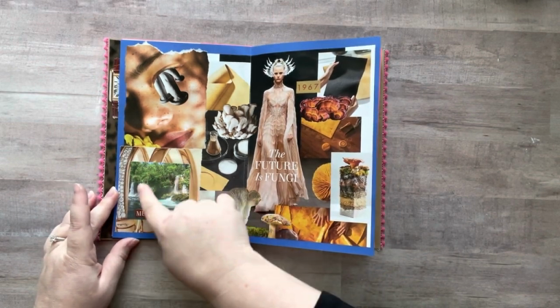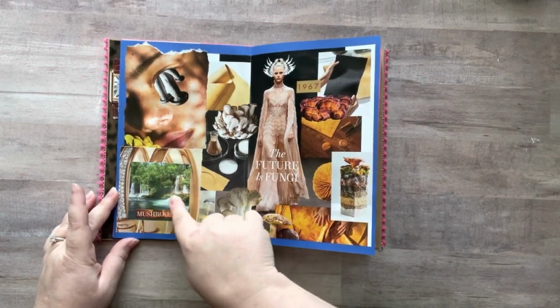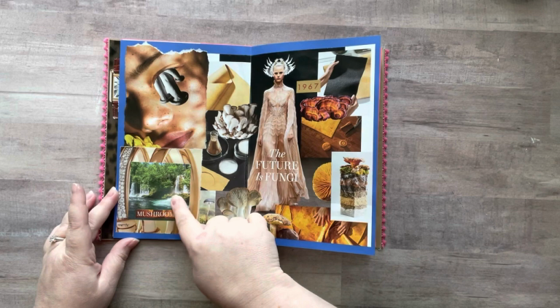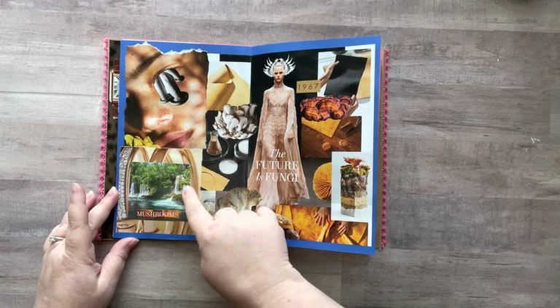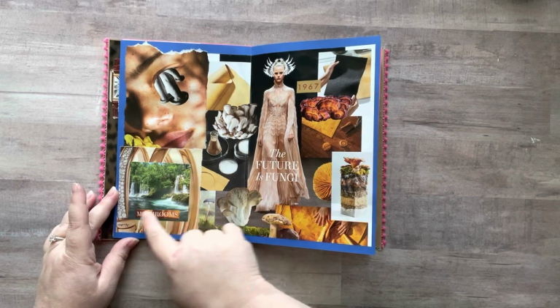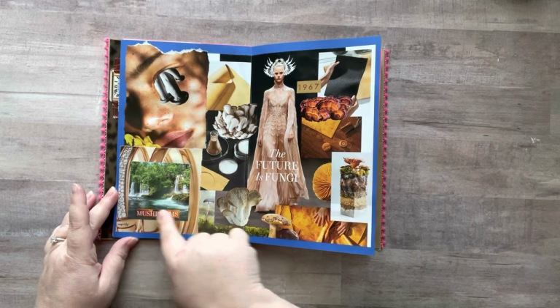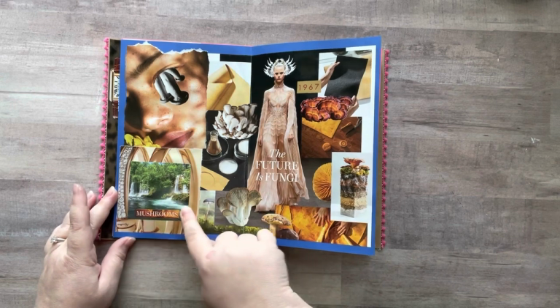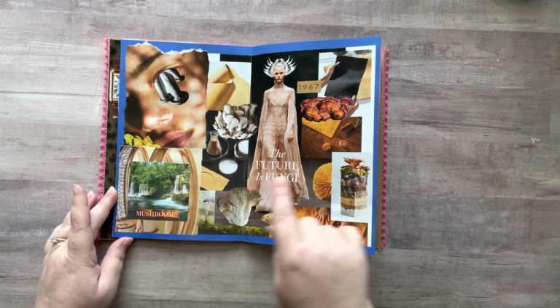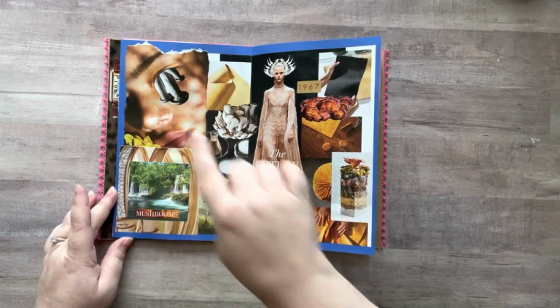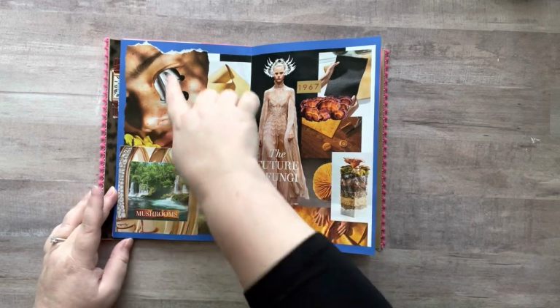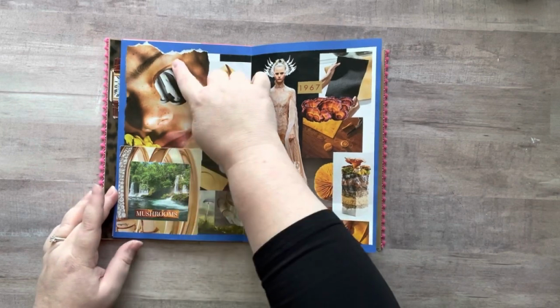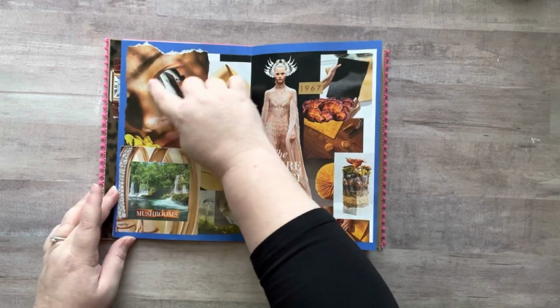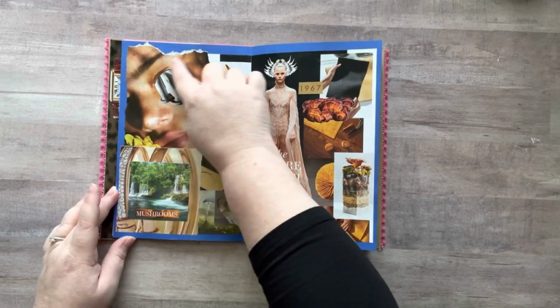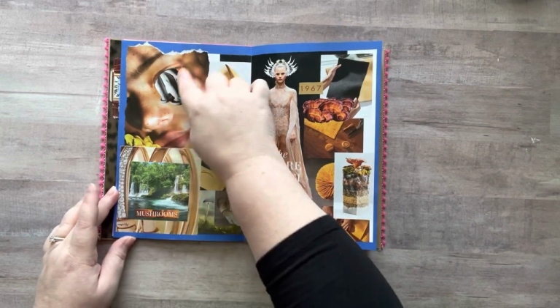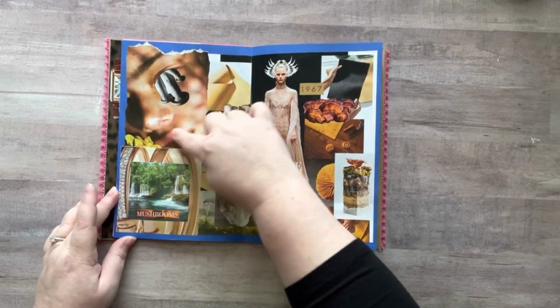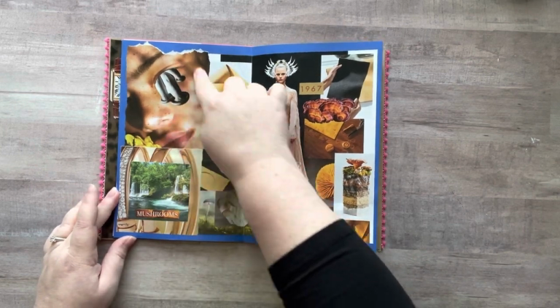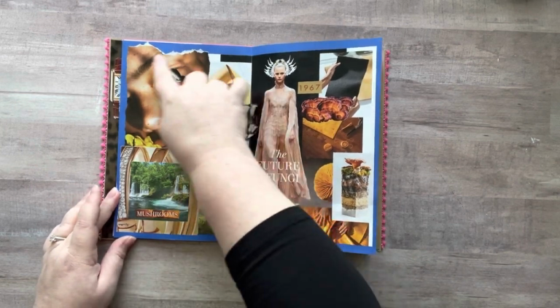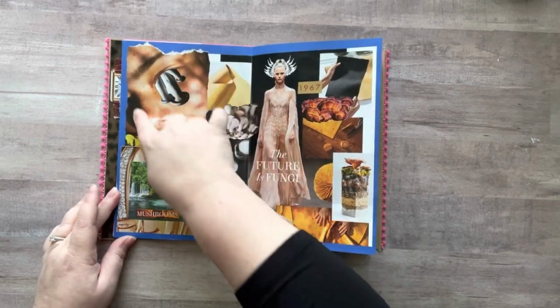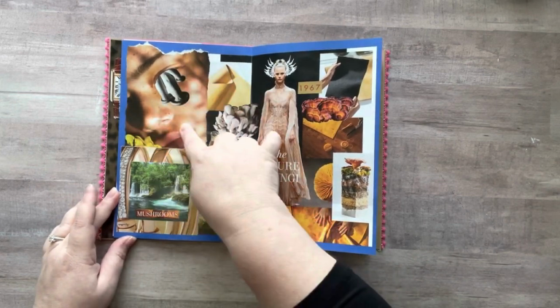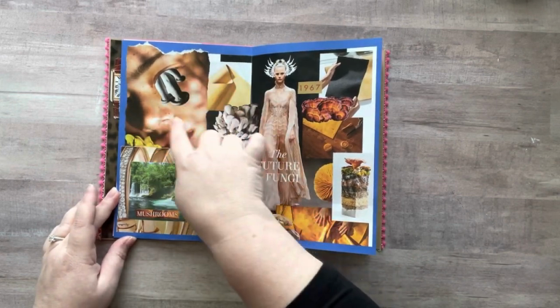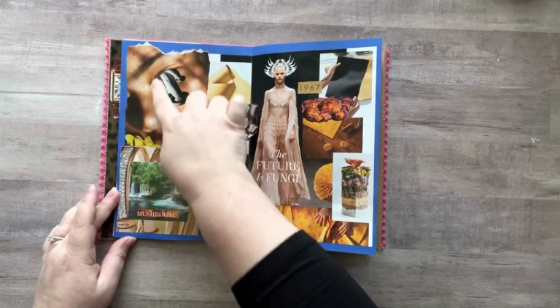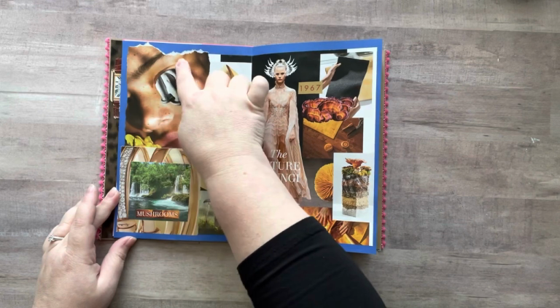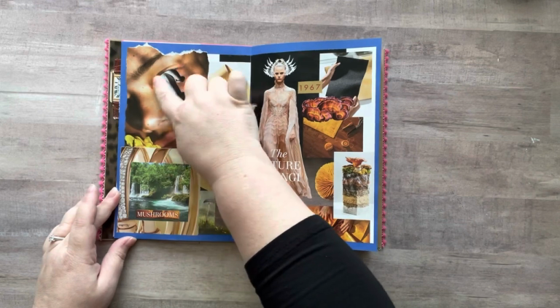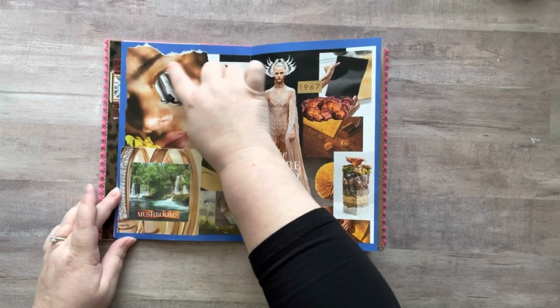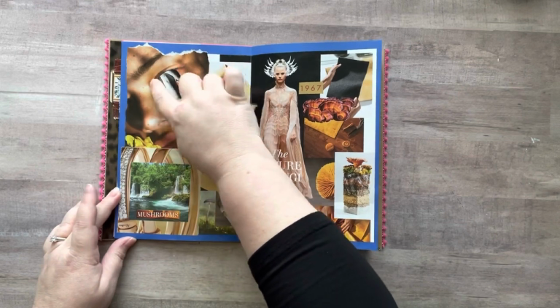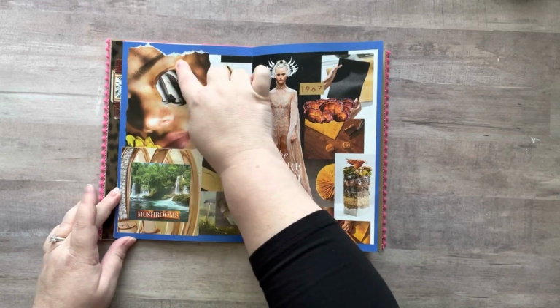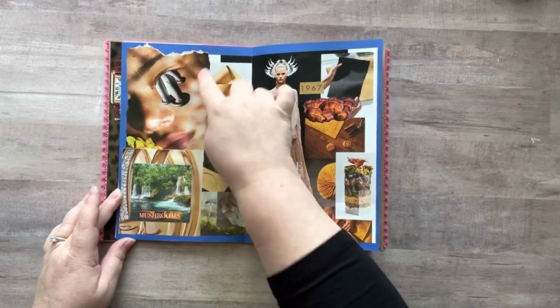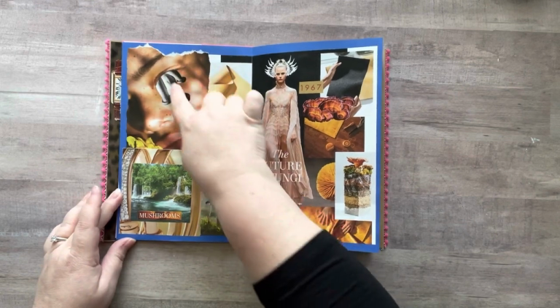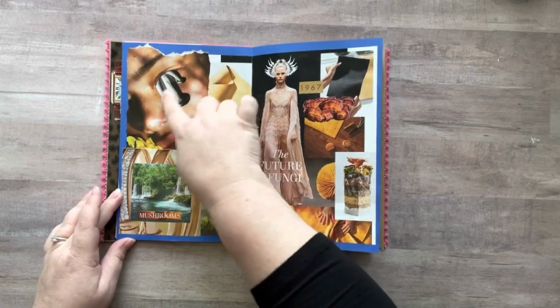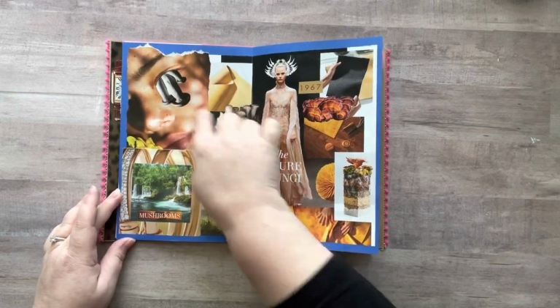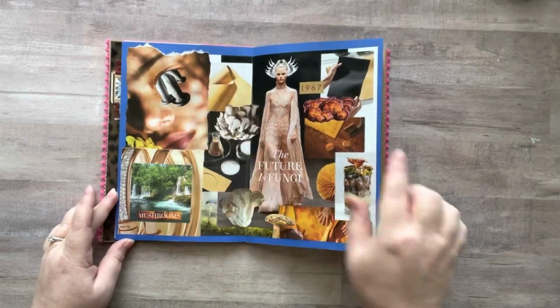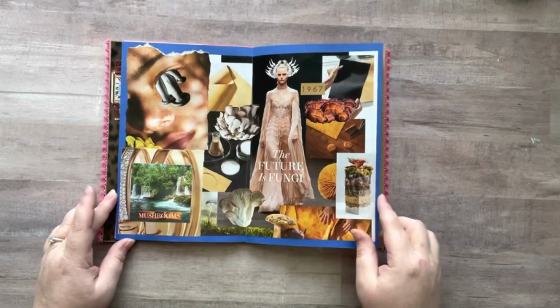This is my fungi page. I used another bit of that gold jewelry ad and added an image of nature, then put the mushrooms here. Over here I took an ad of this lady, made a slit in her eye, and shoved the mushrooms in there.